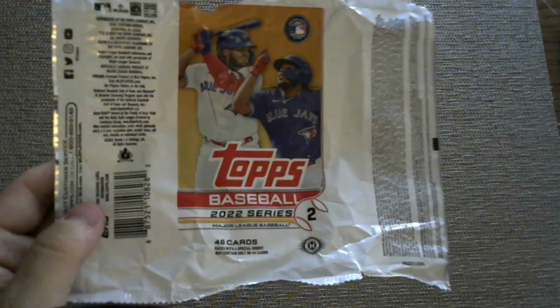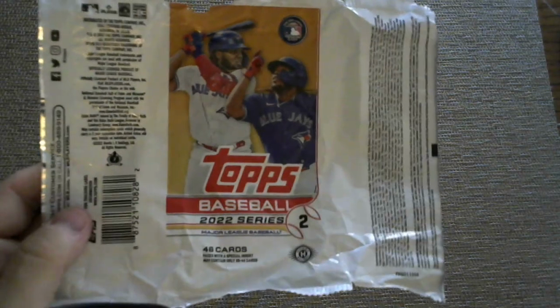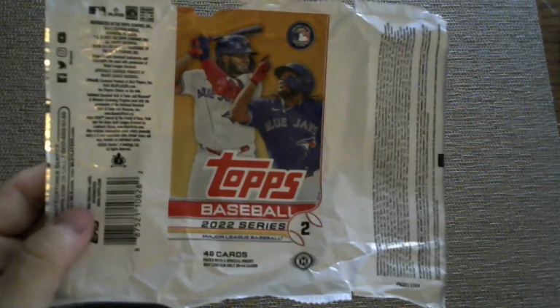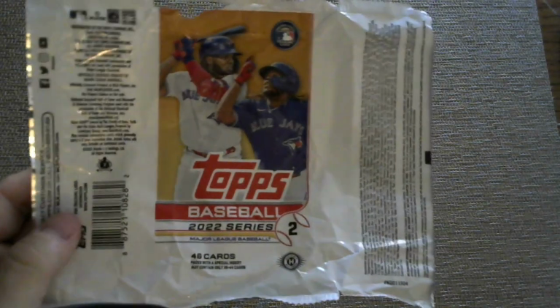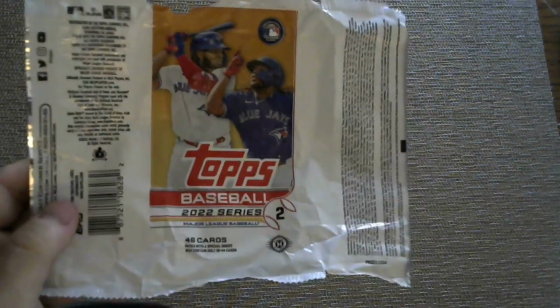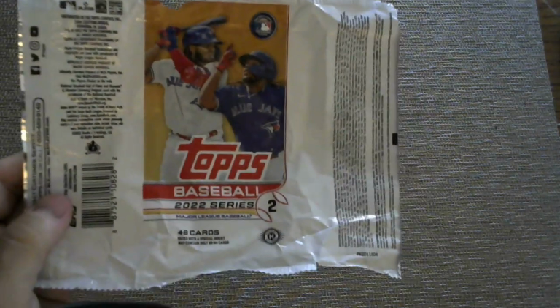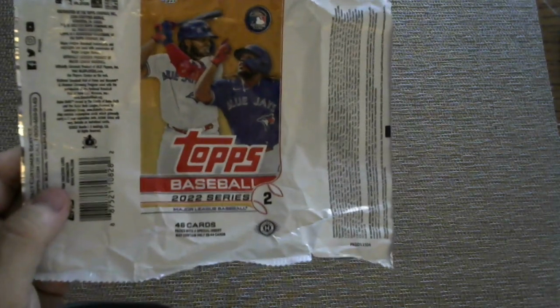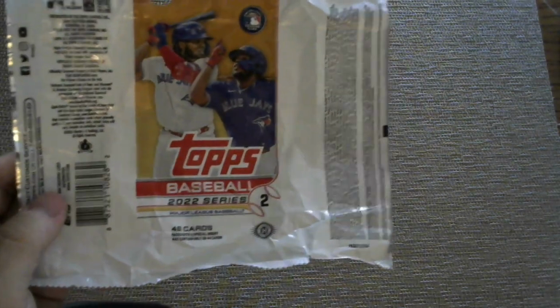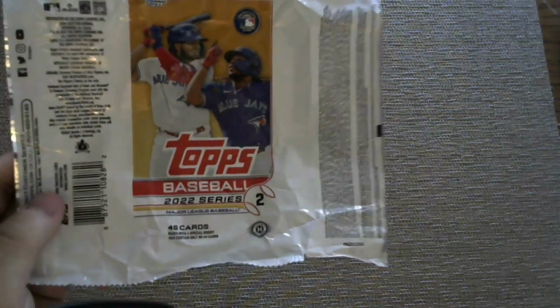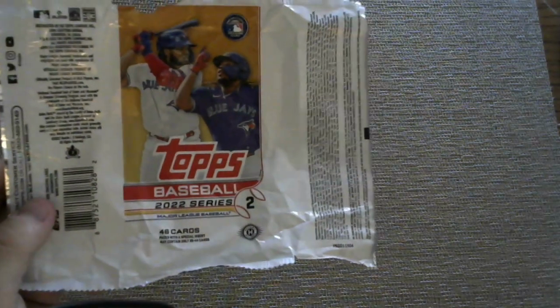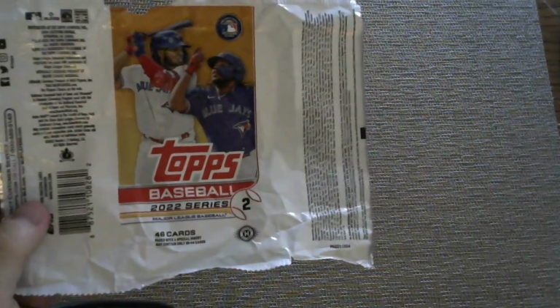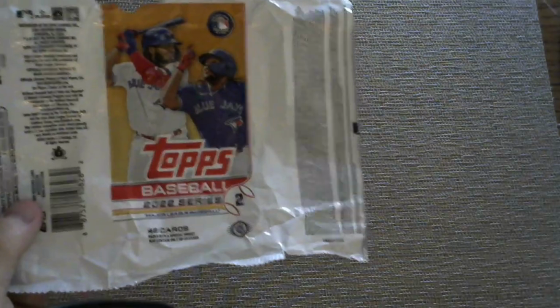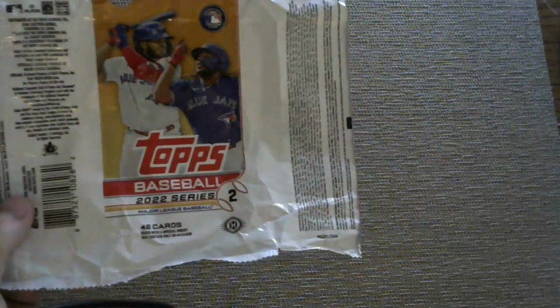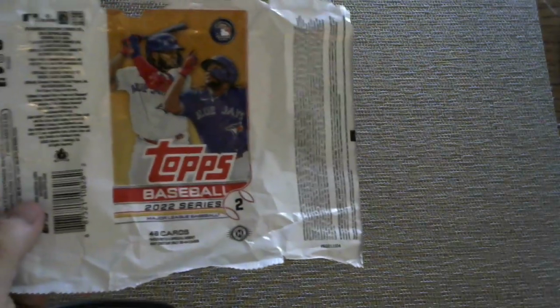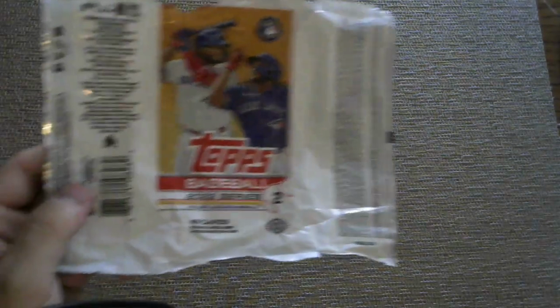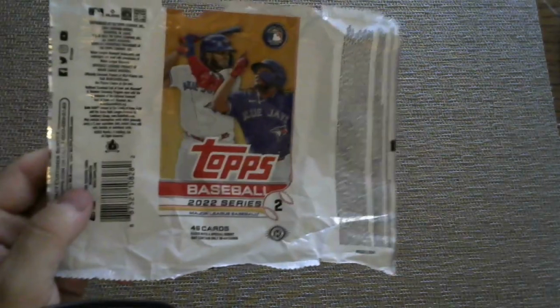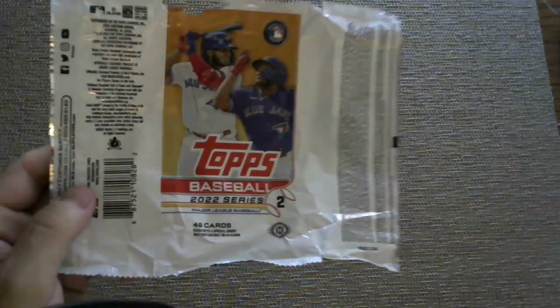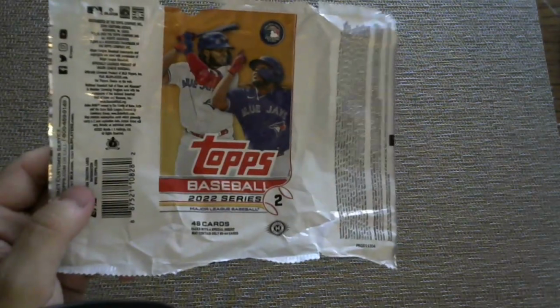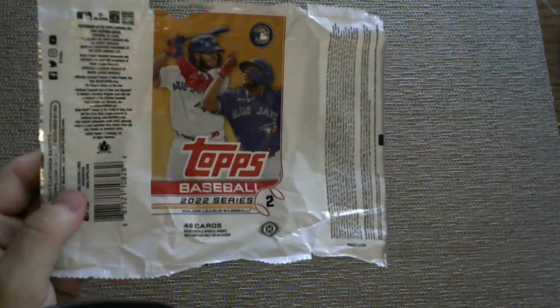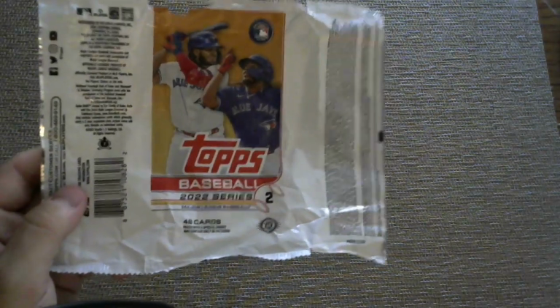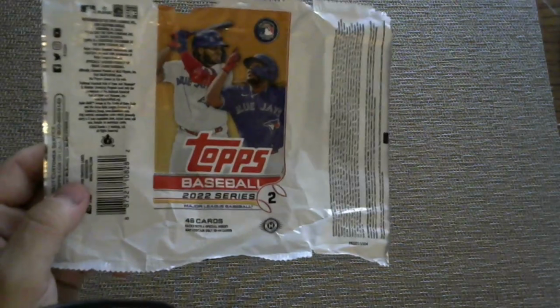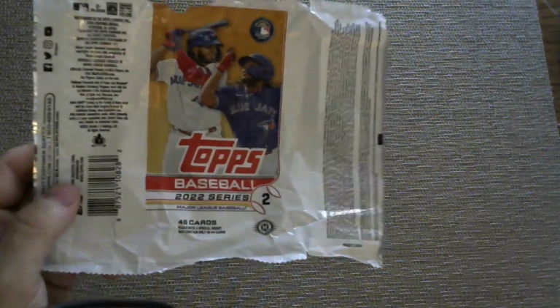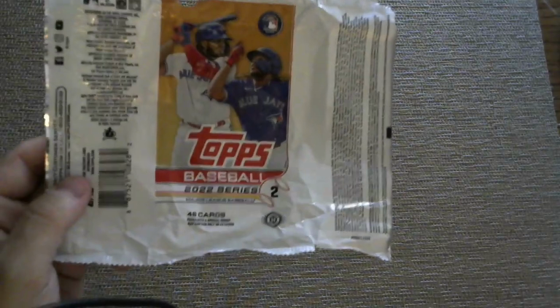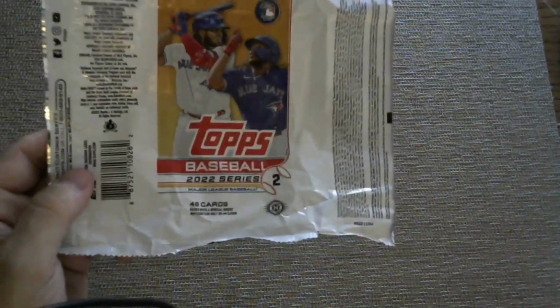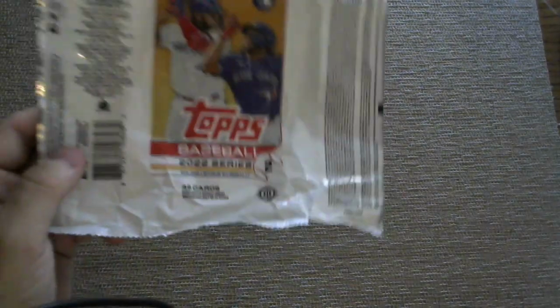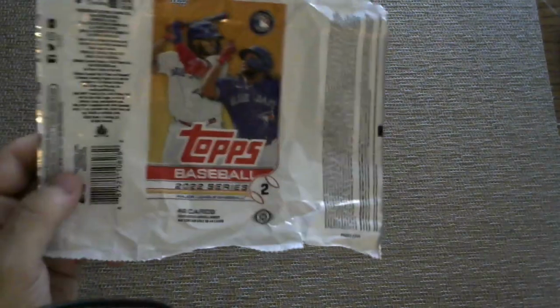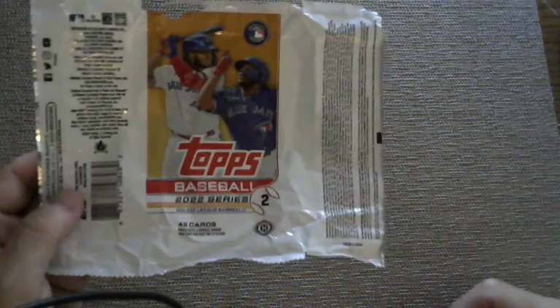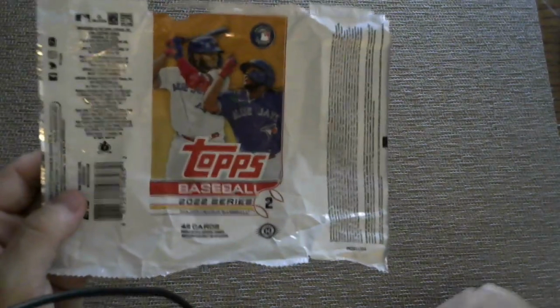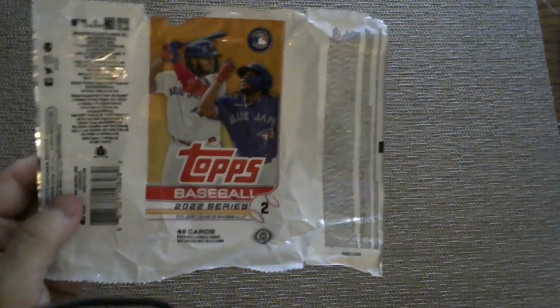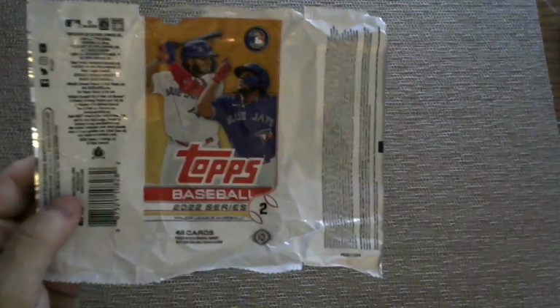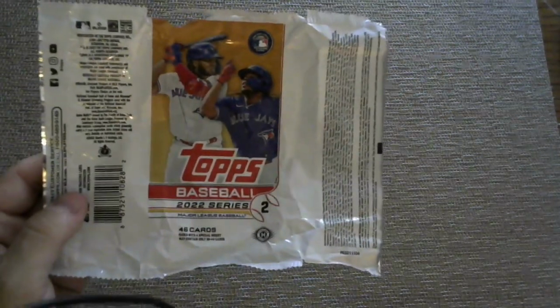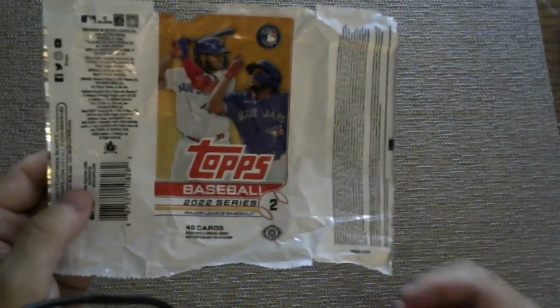Hello again, welcome back to the channel. Here's your Series 2 recap. I did one jumbo box and one regular hobby box, and a lot of people don't want to watch like an hour and a half of shenanigans and nonsense — and I don't blame them. So I'll go through the best of it and do a little quick announcement.